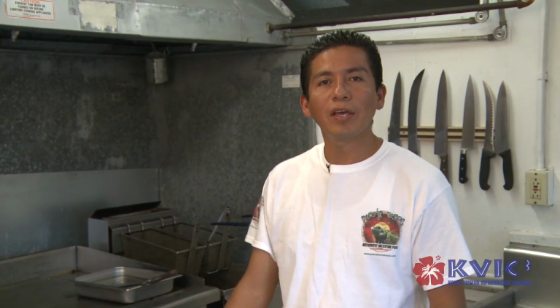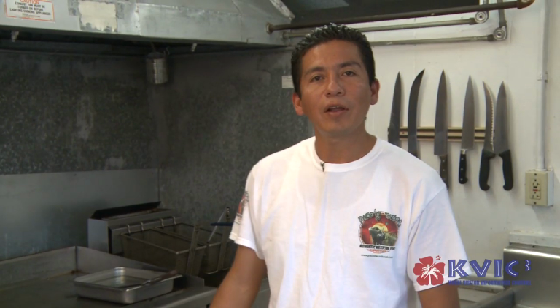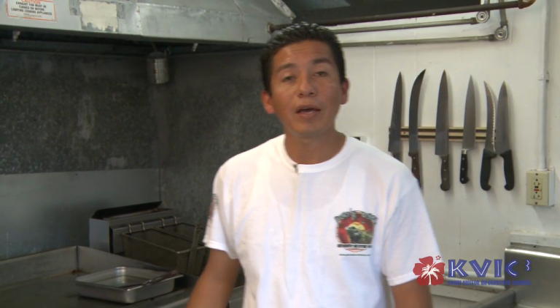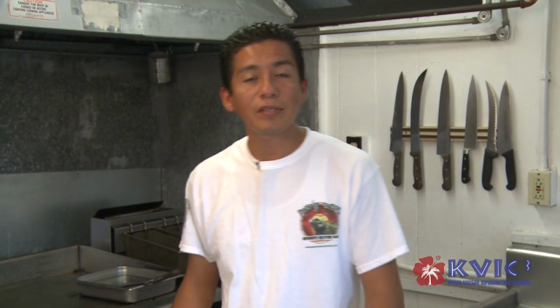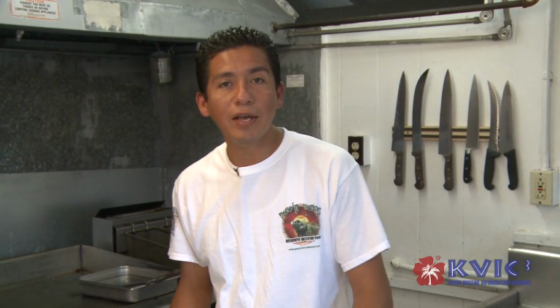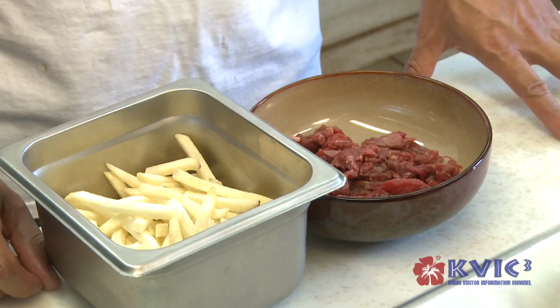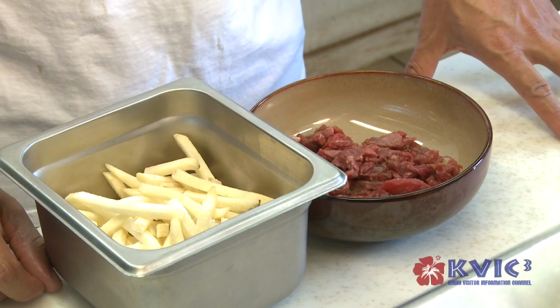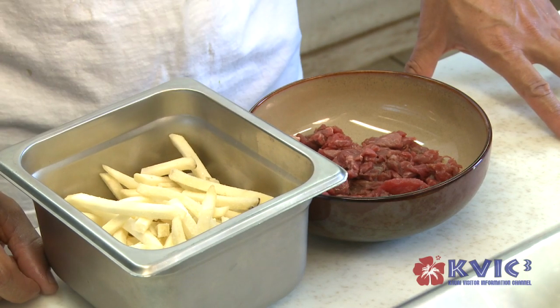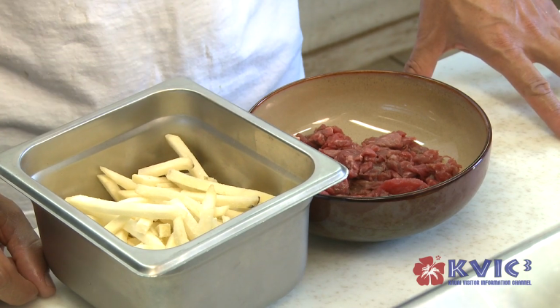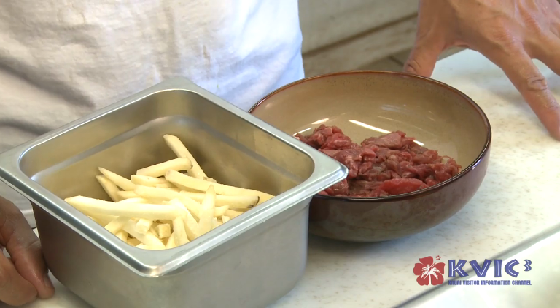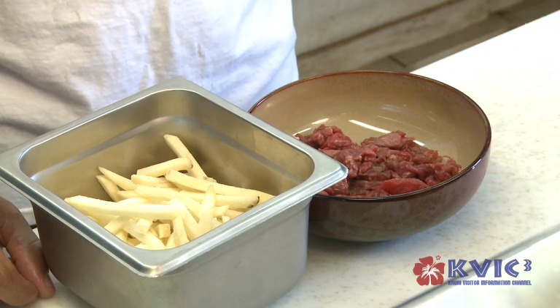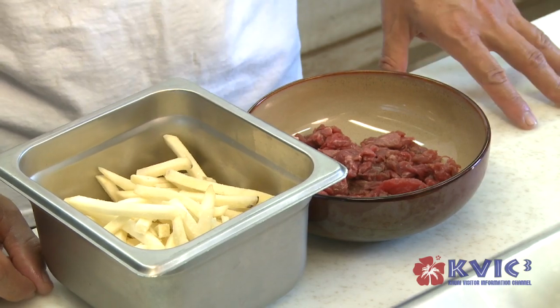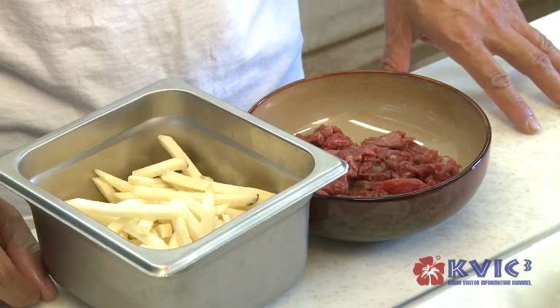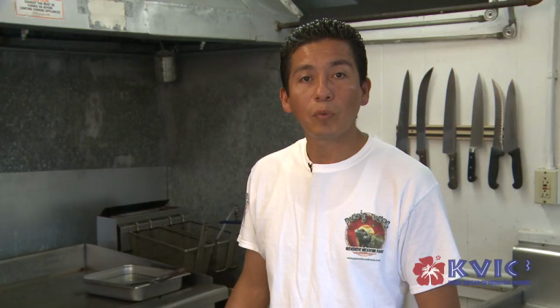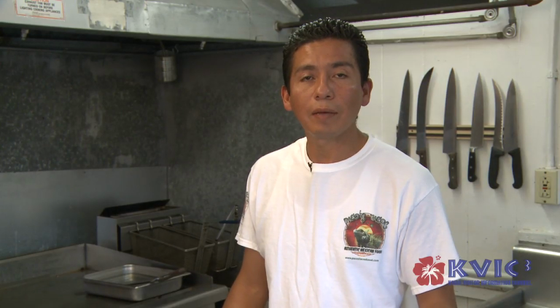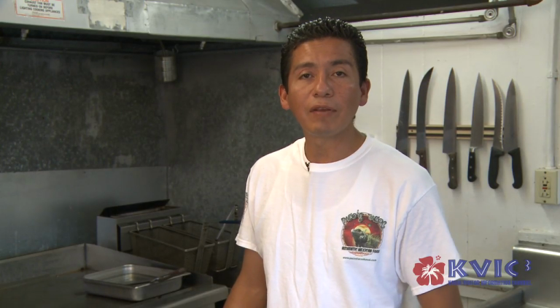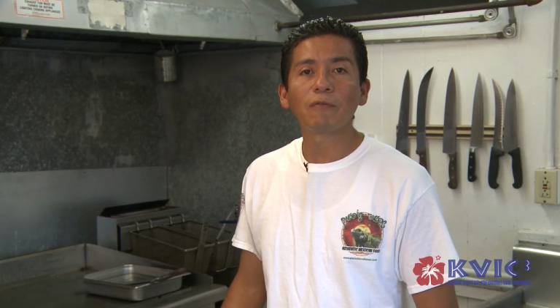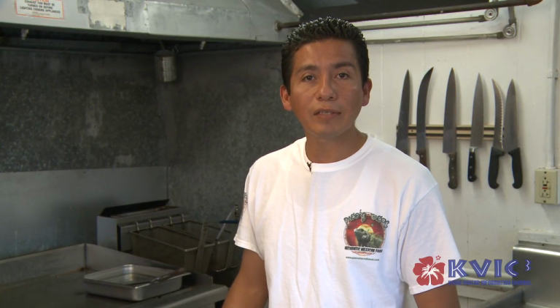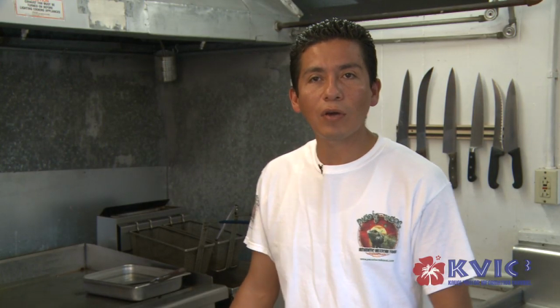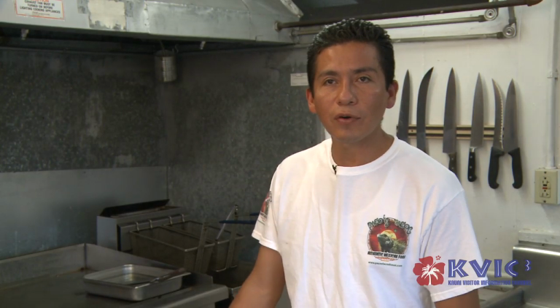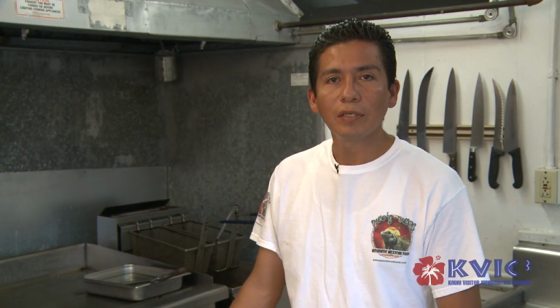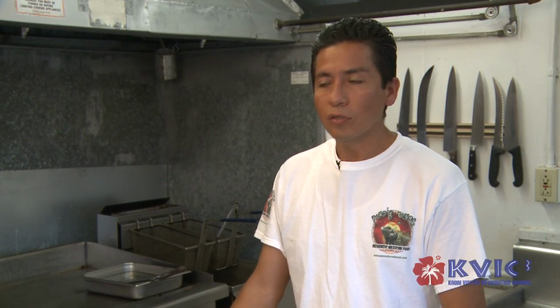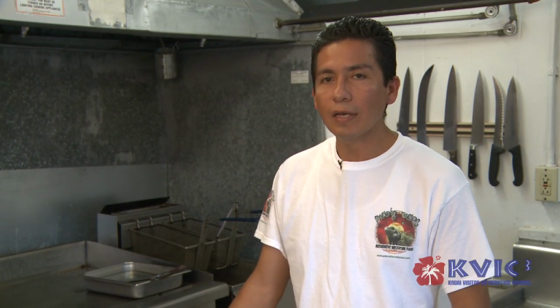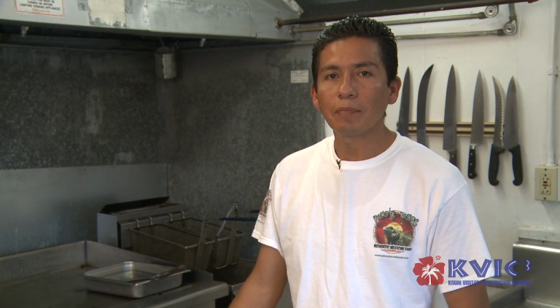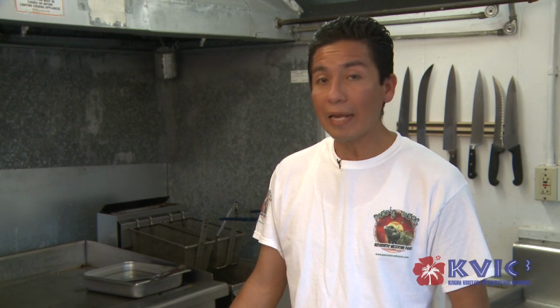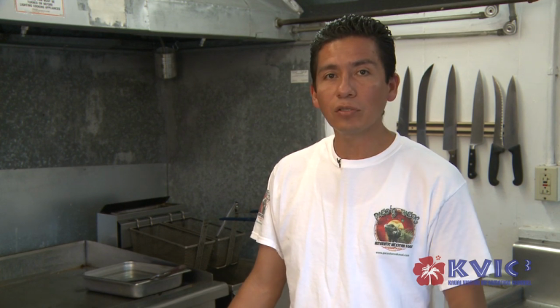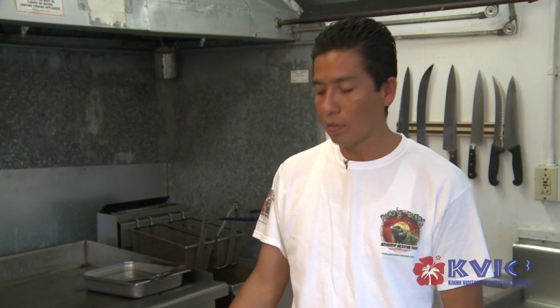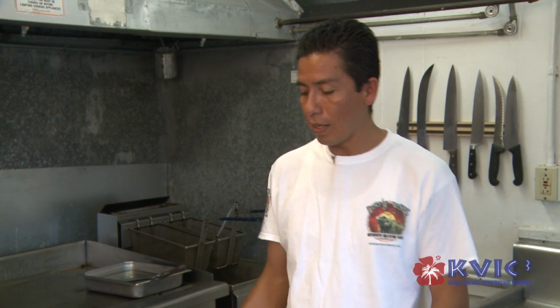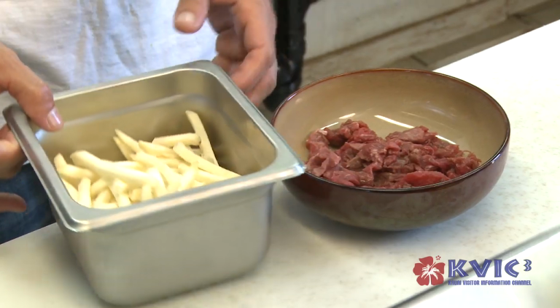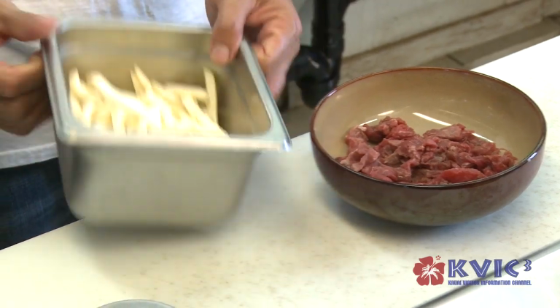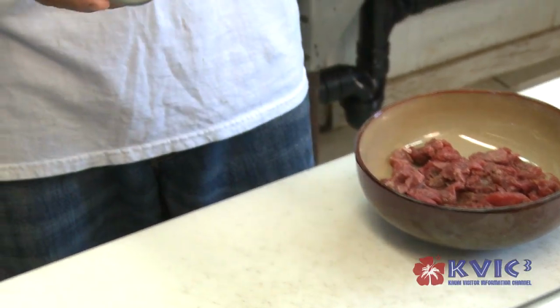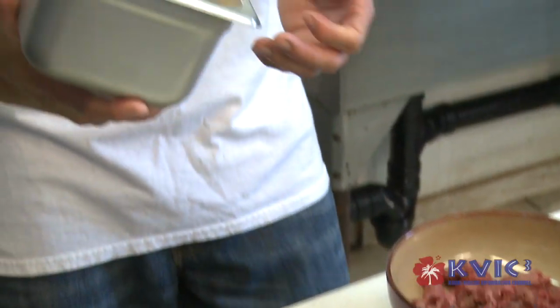Today I'm going to make carne asada fries. Carne asada fries — I learned how to make that one when I lived in California, San Diego, California. So it's like nachos, but we're going to use french fries.